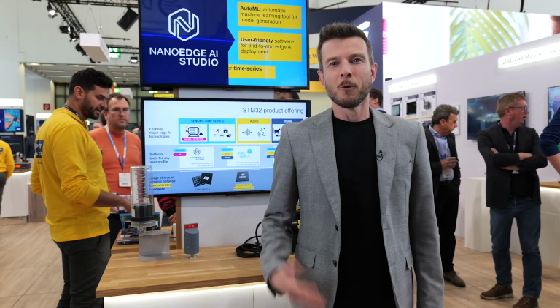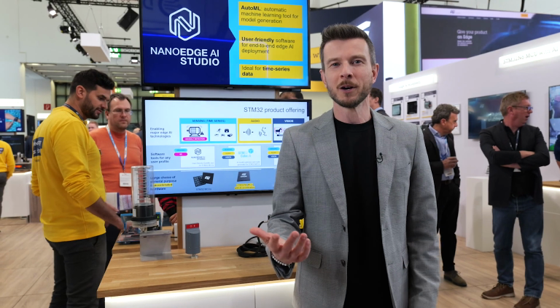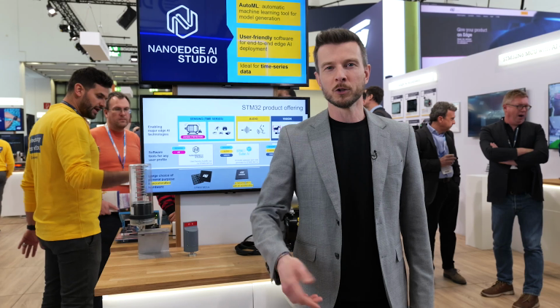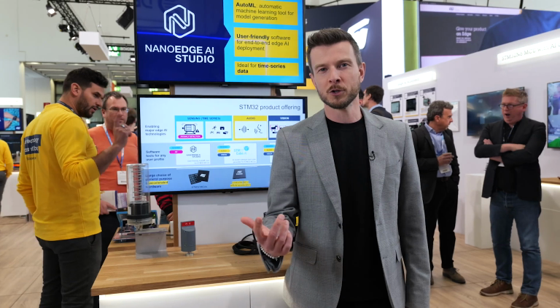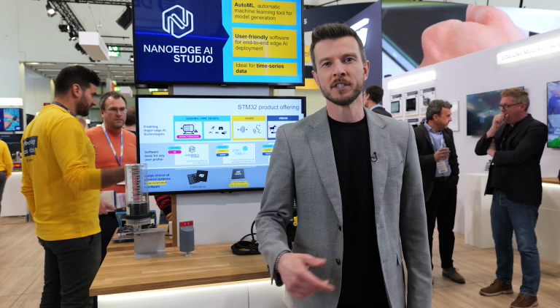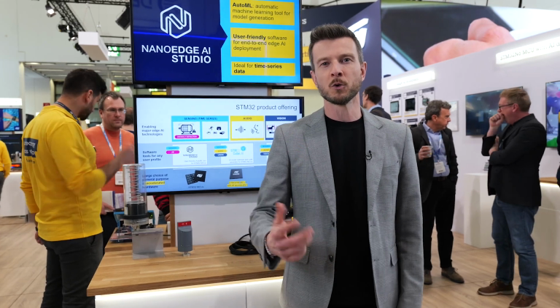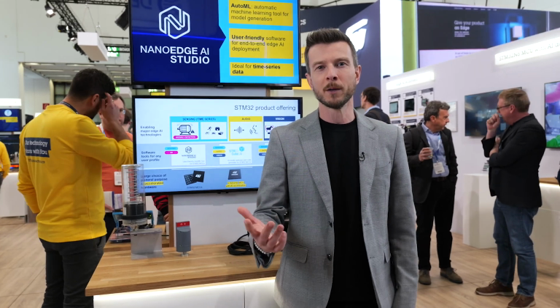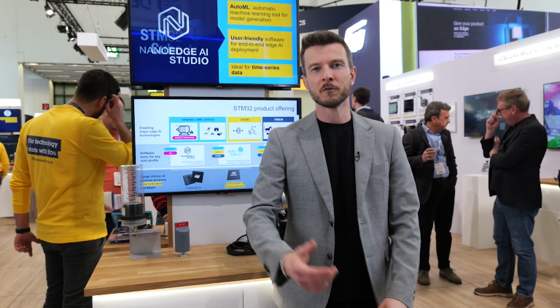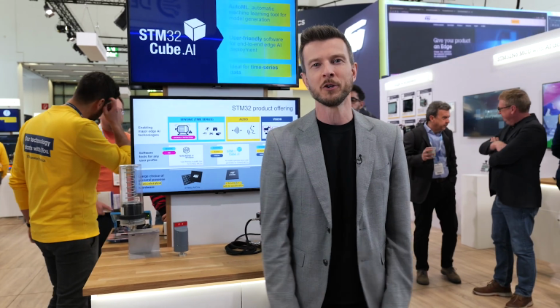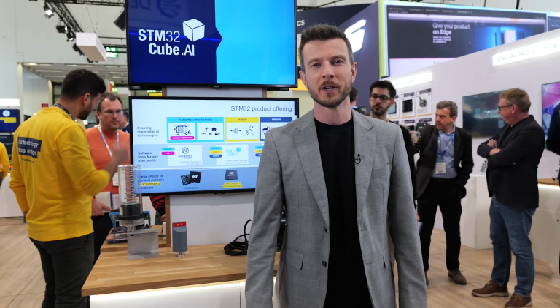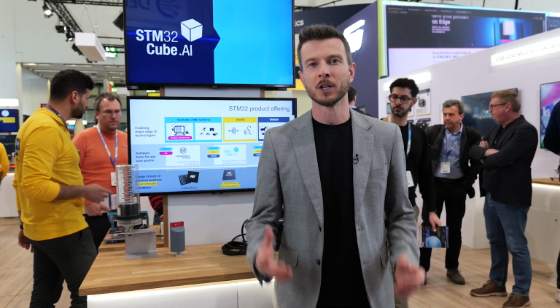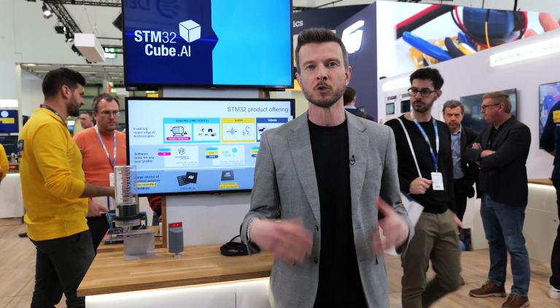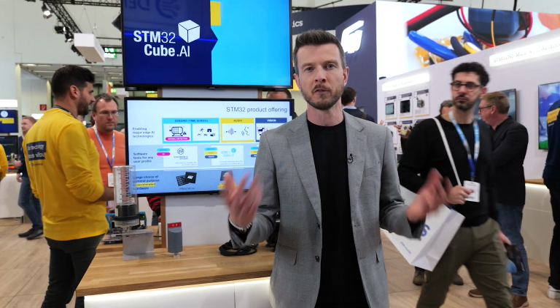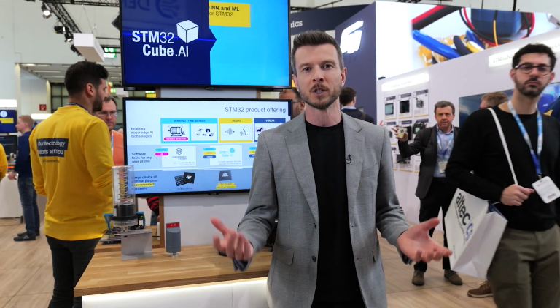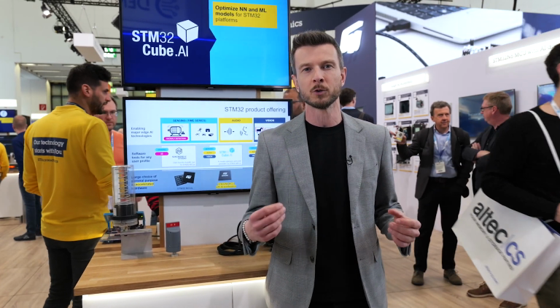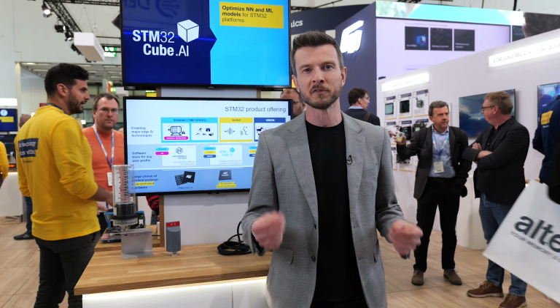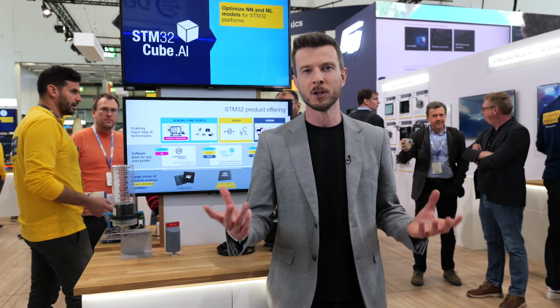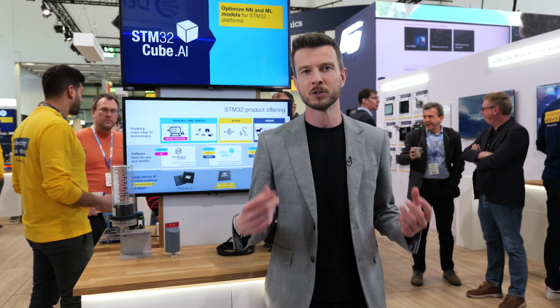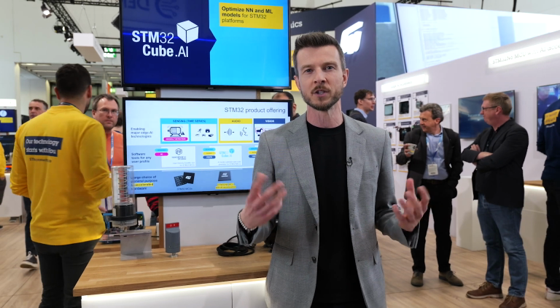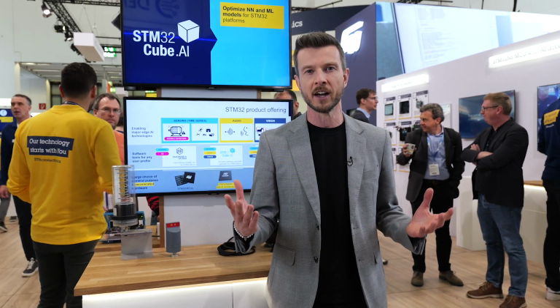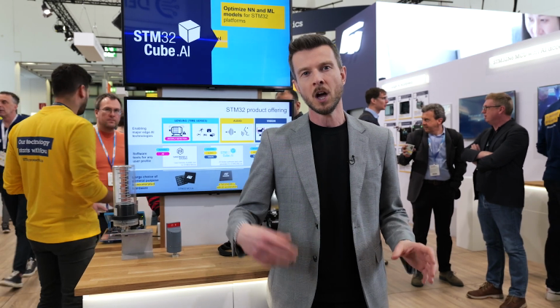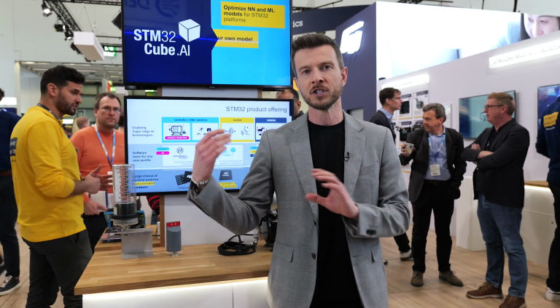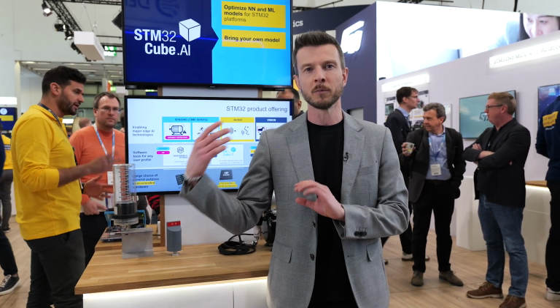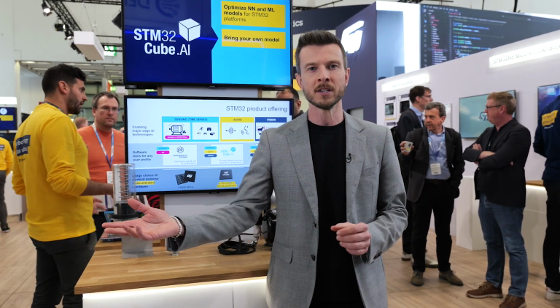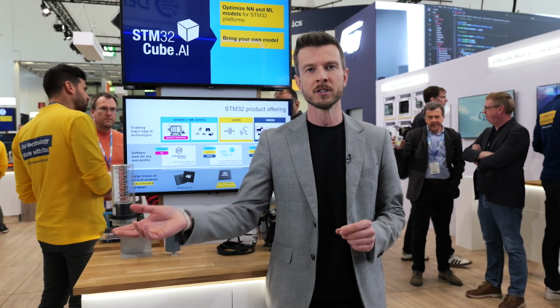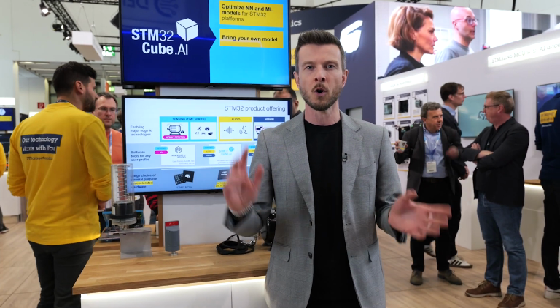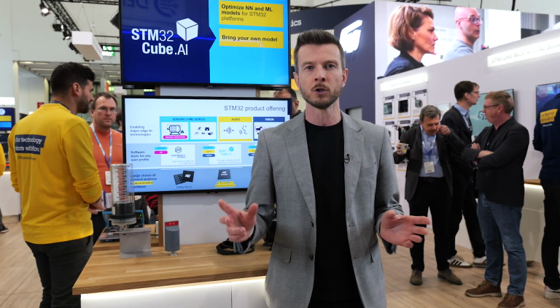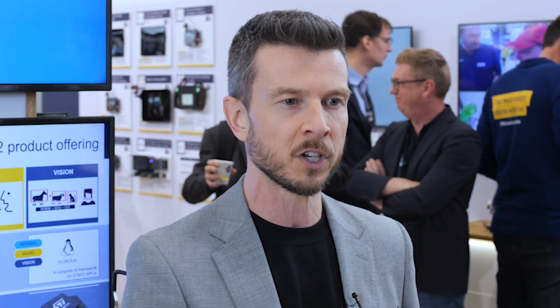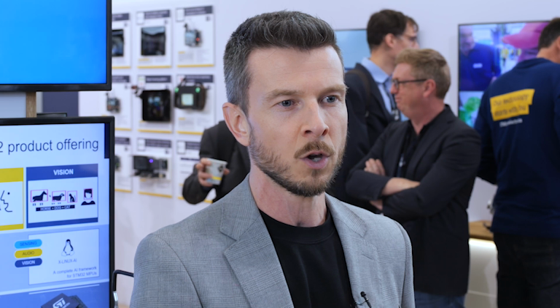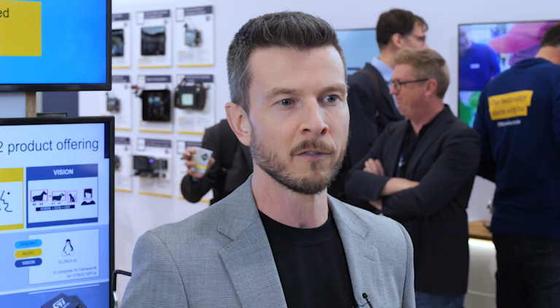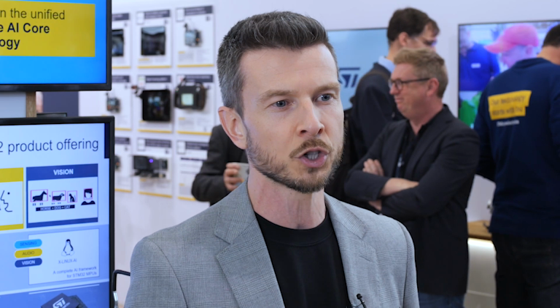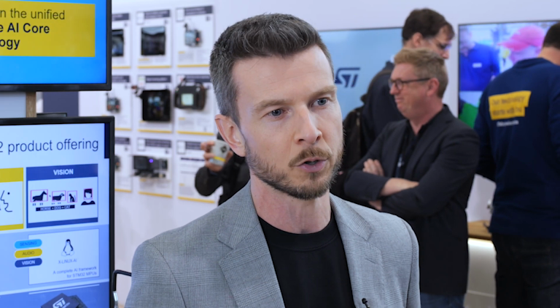When it comes to our tools, we developed a wide product portfolio to make sure that we have you covered whatever the type of data you want to deal with in AI — ranging from time series to audio to vision, we have a solution for you.